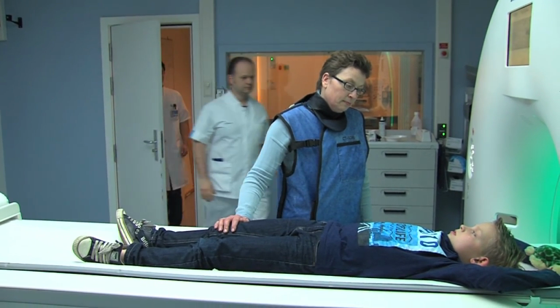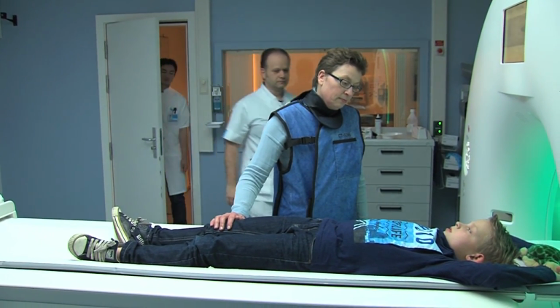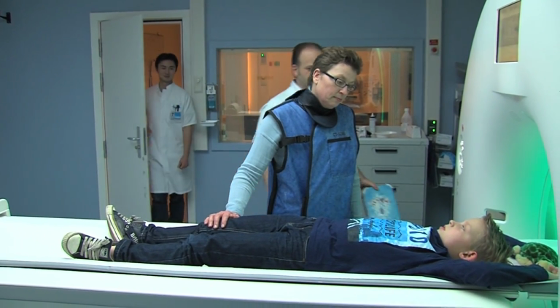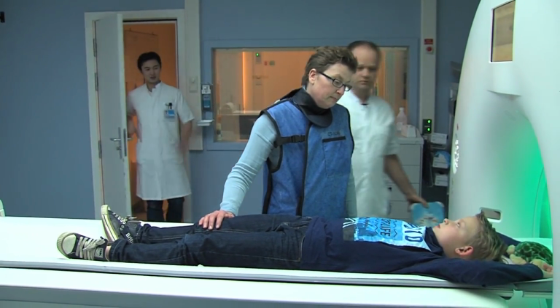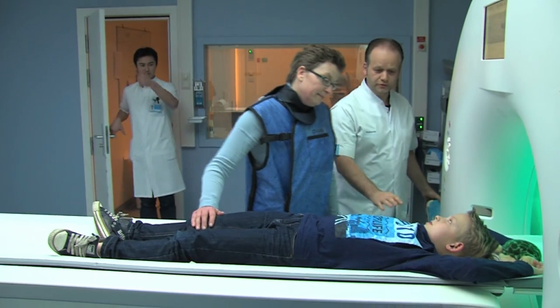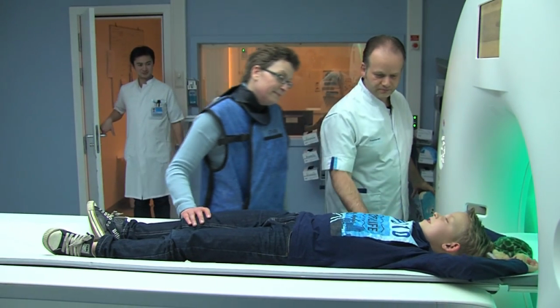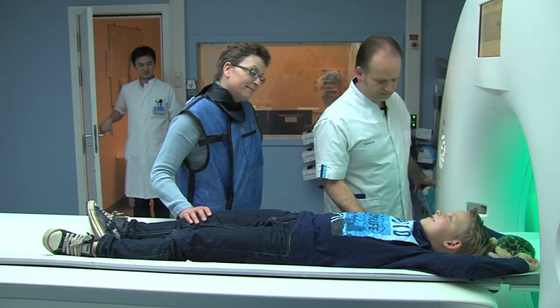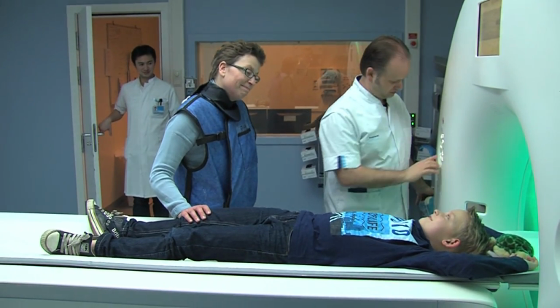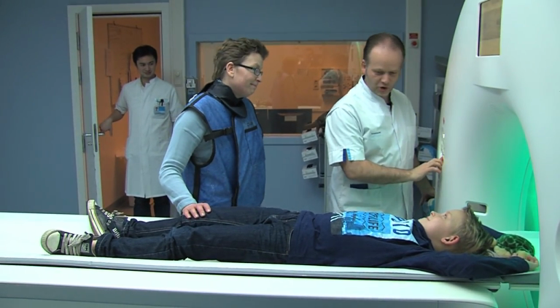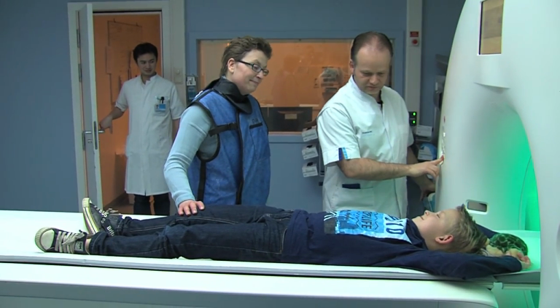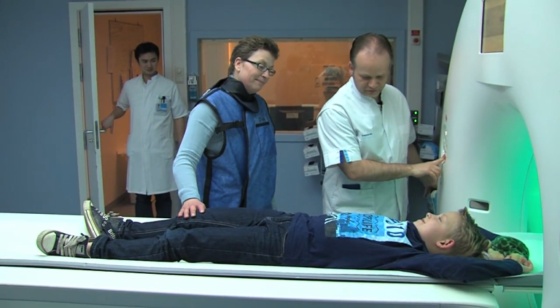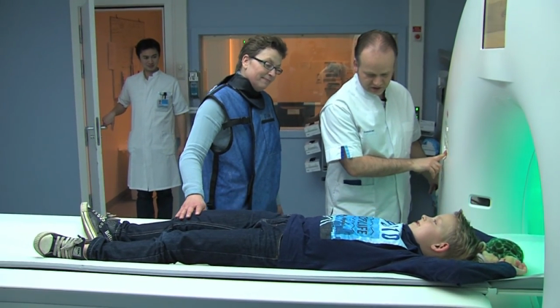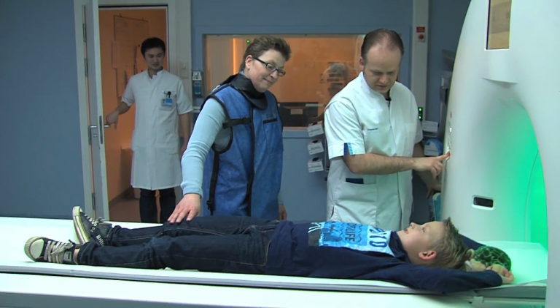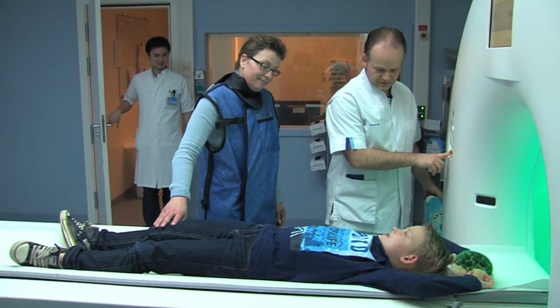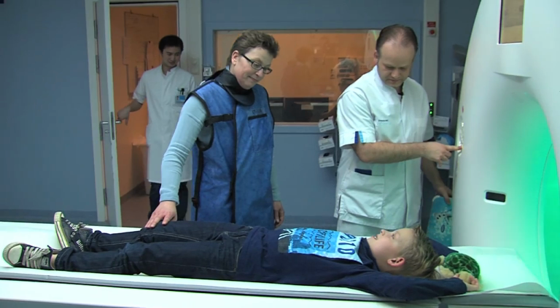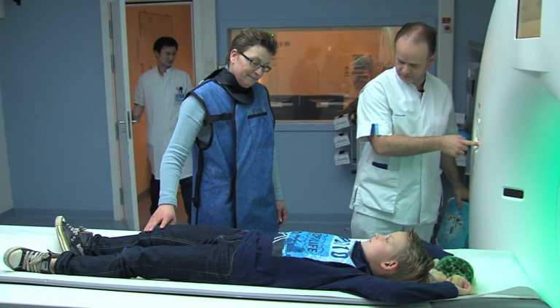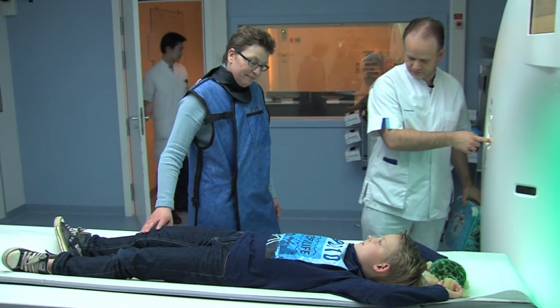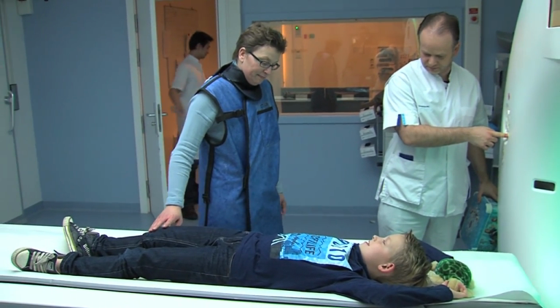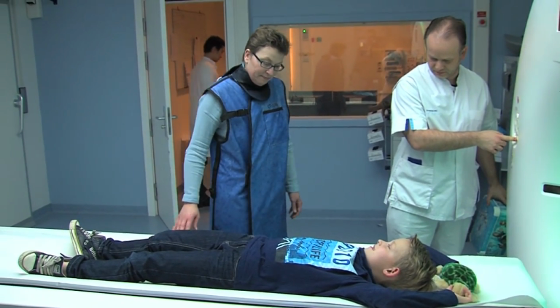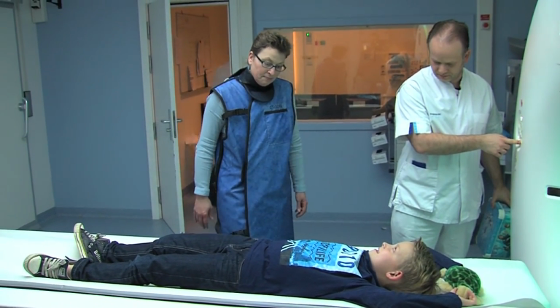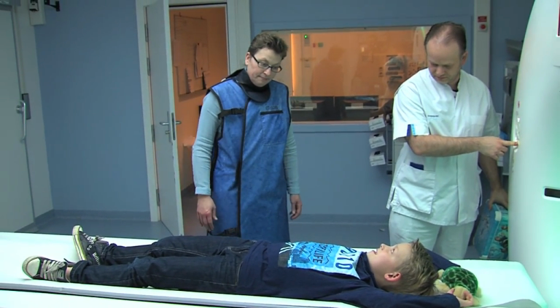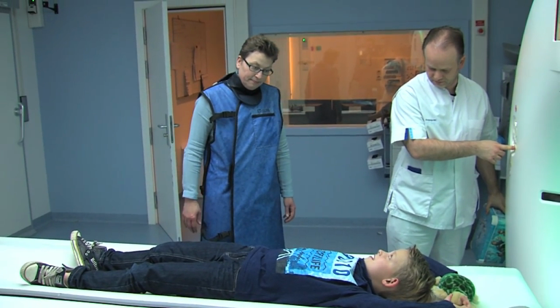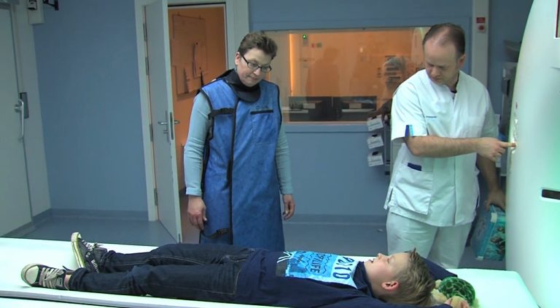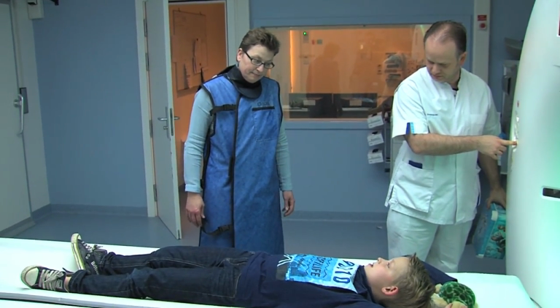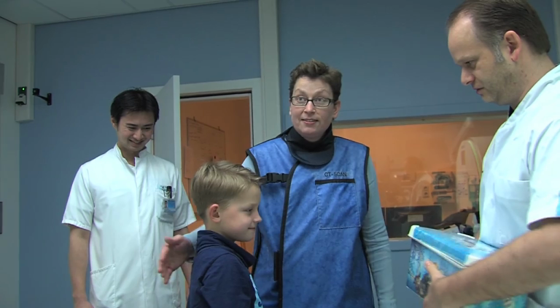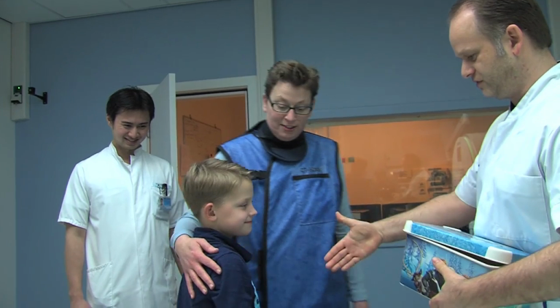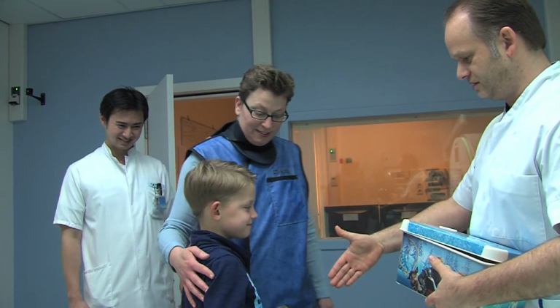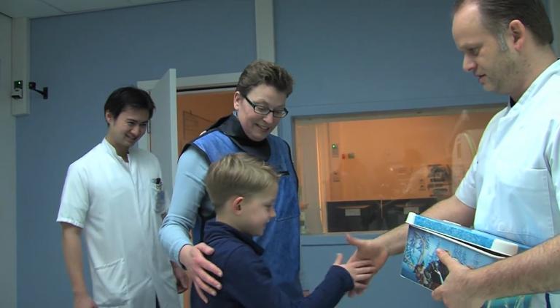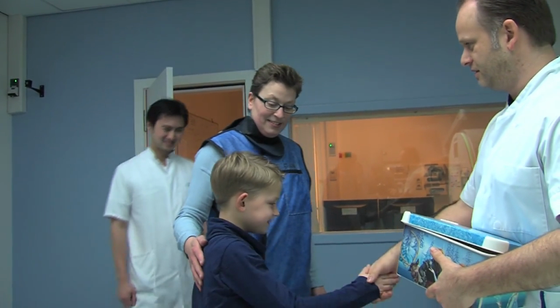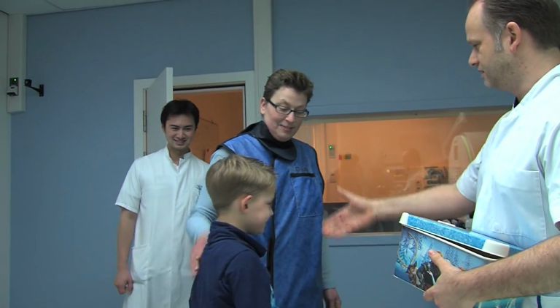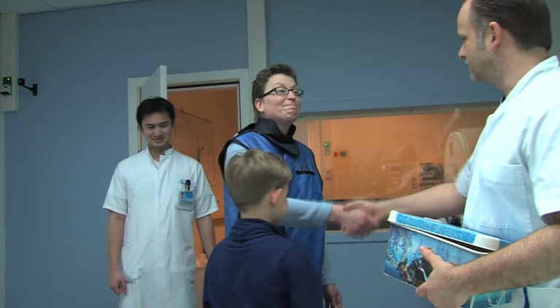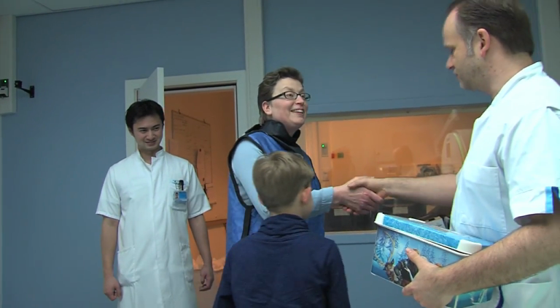After a few breathing exercises, Tim is already finished. The pictures are ready. The assistant moves the bed out of the scanner. You did very well, Tim, says Sonny. Tim also thinks he did very well and smiles. I'm so proud of you, says his mummy.